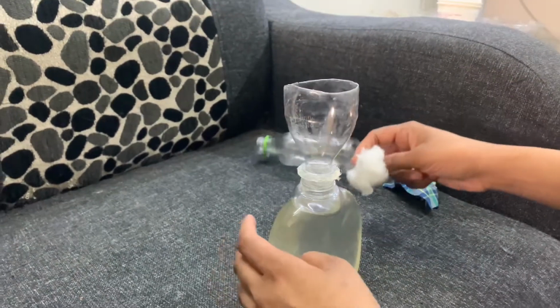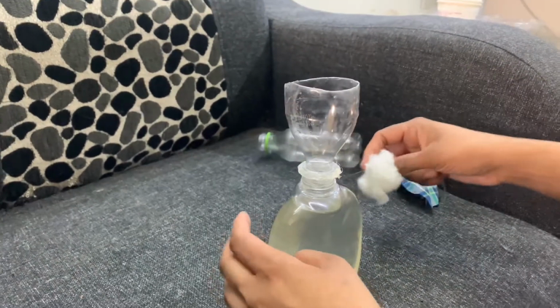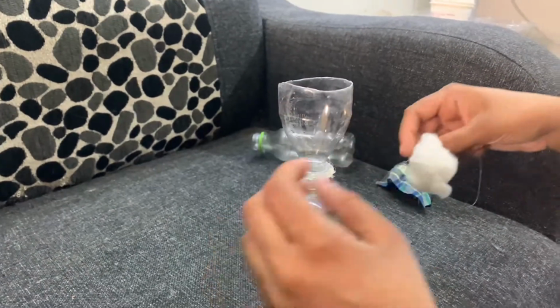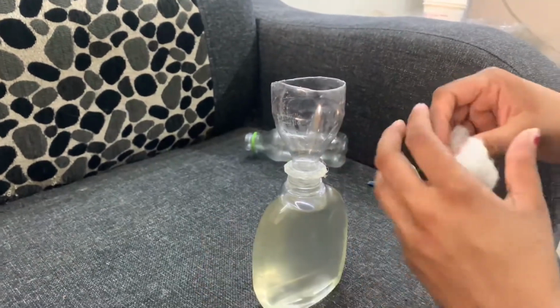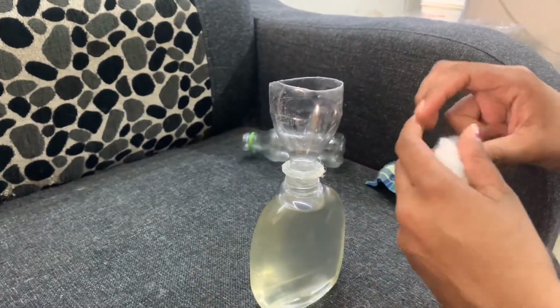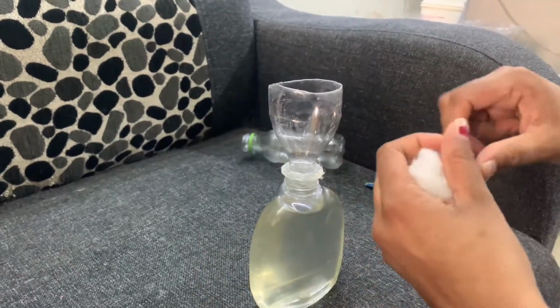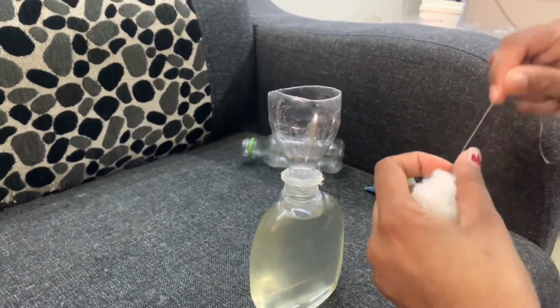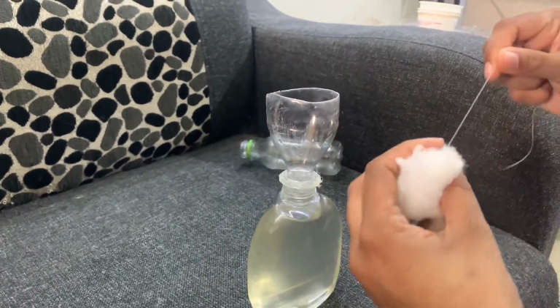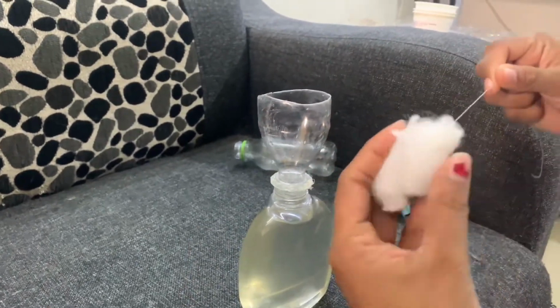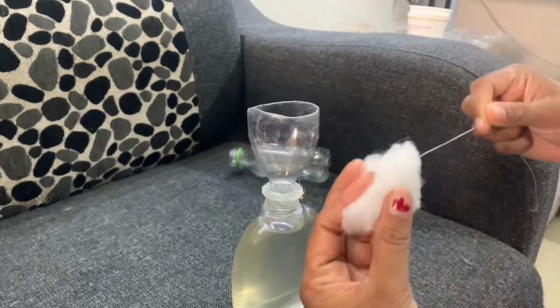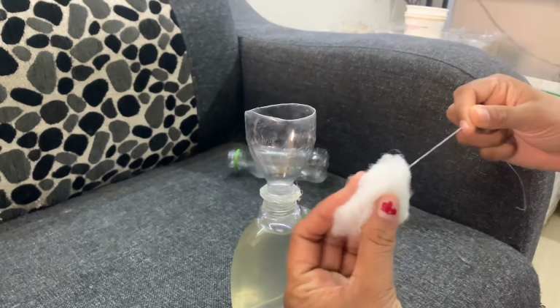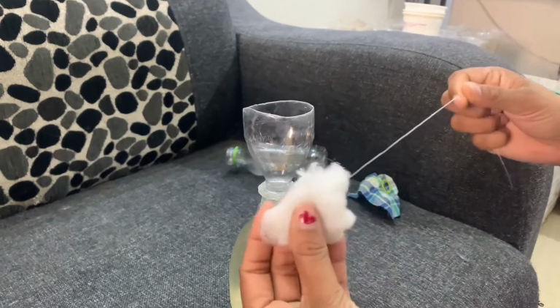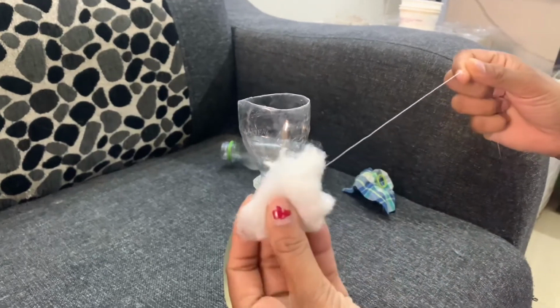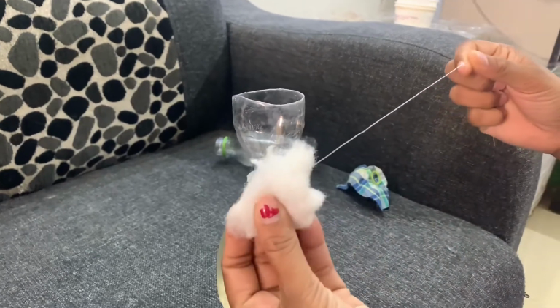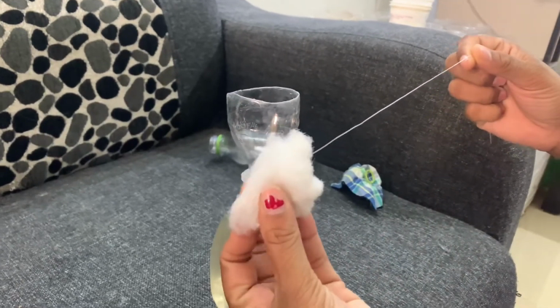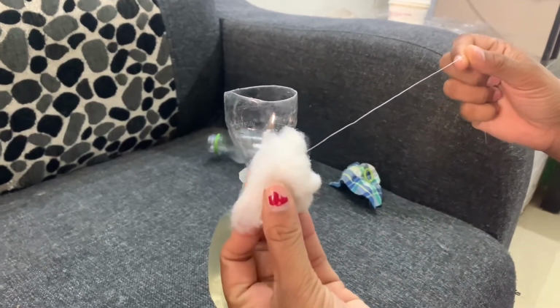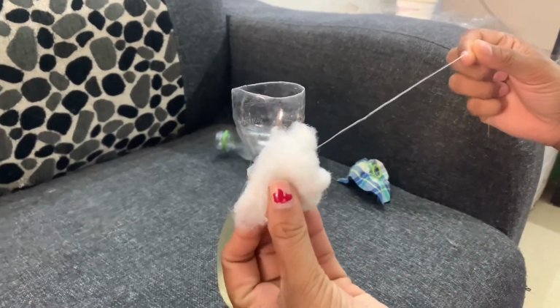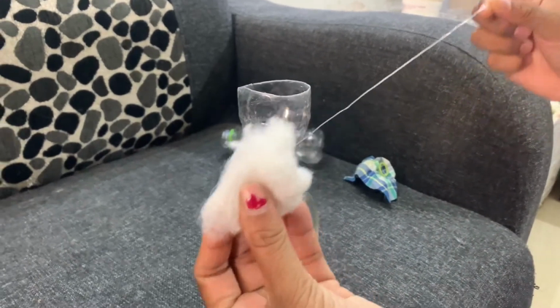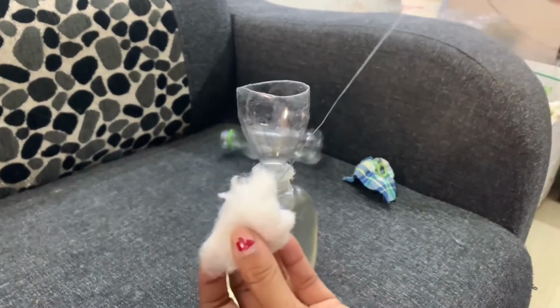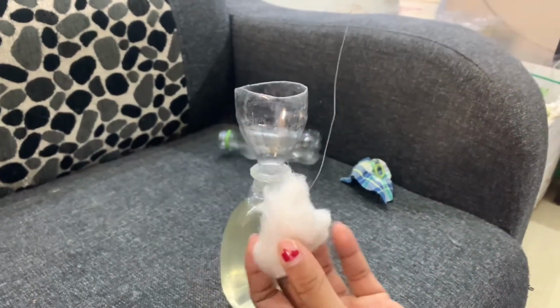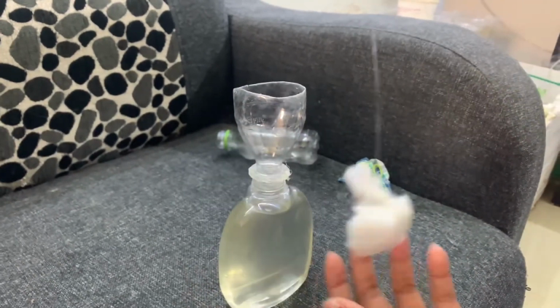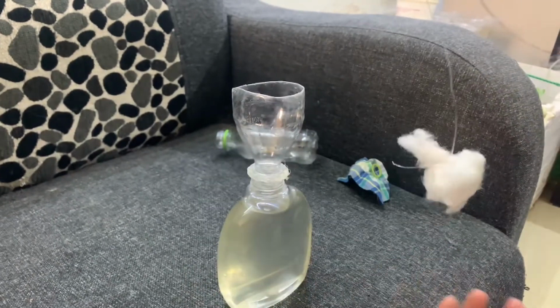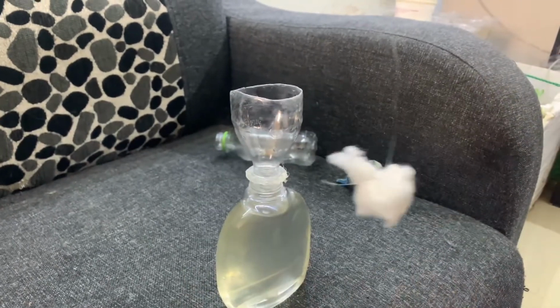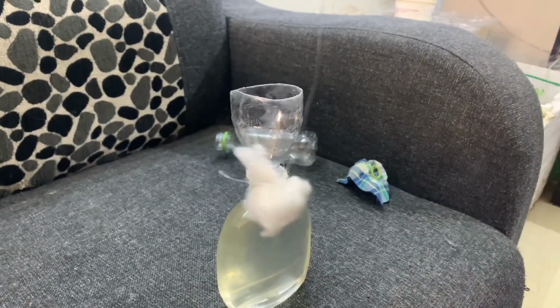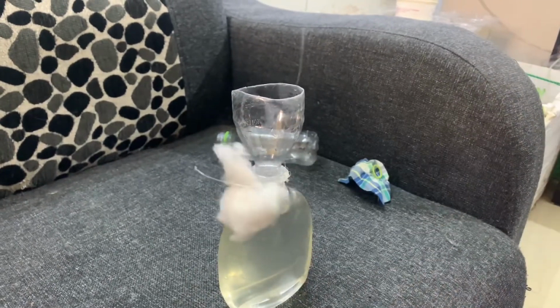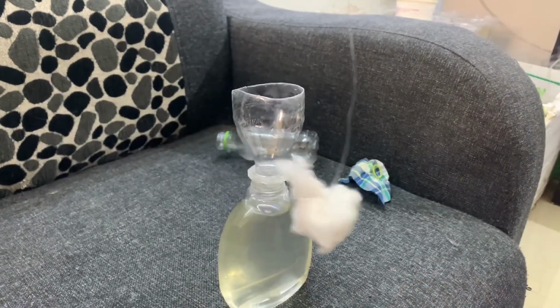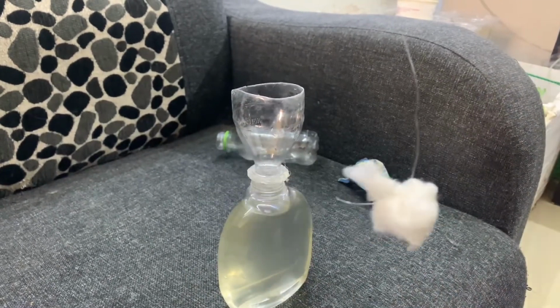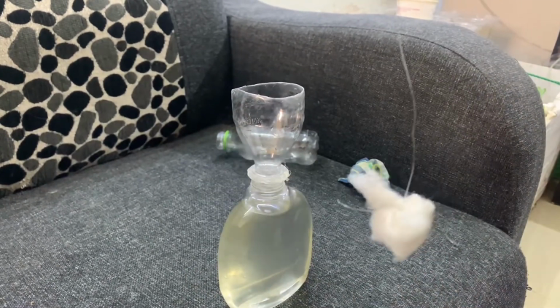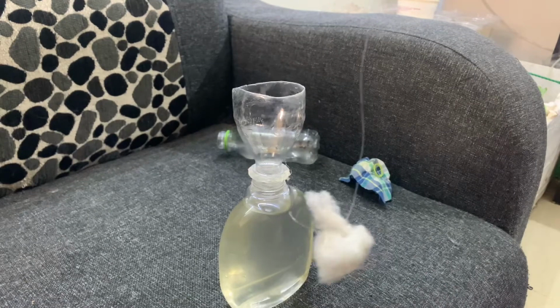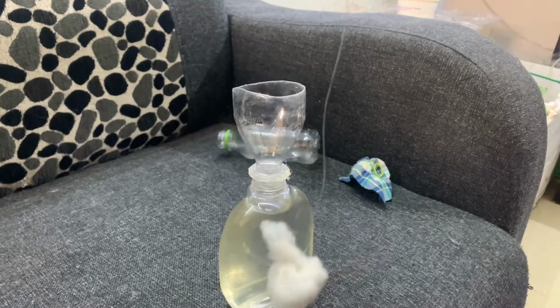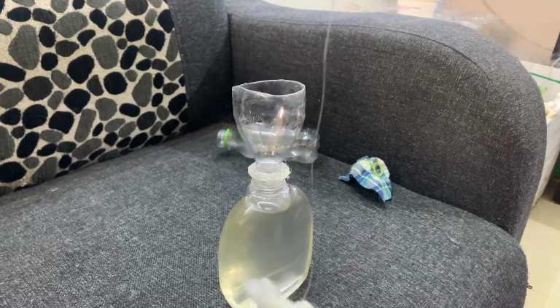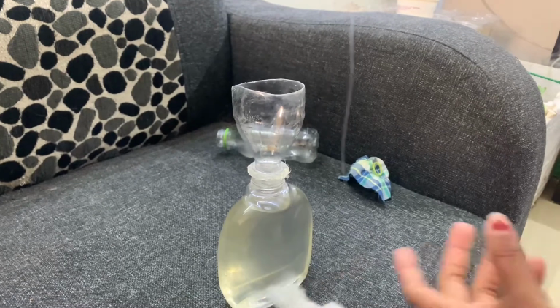Now take the cotton ball and place it in between the necks of the bottle. Make sure the cotton ball is airtight and the tip of the cotton touches the culture.